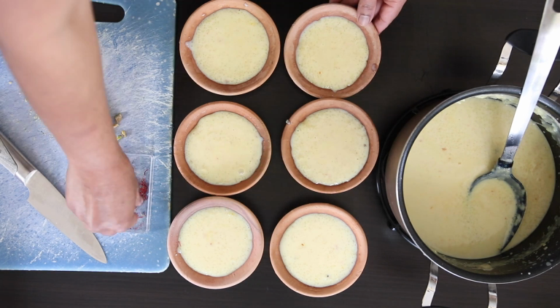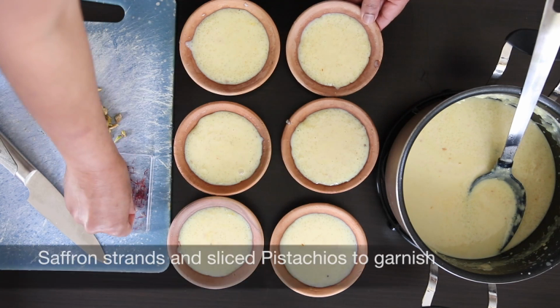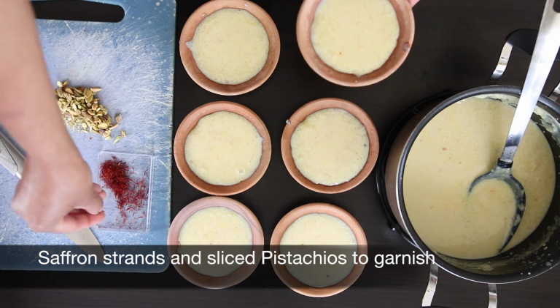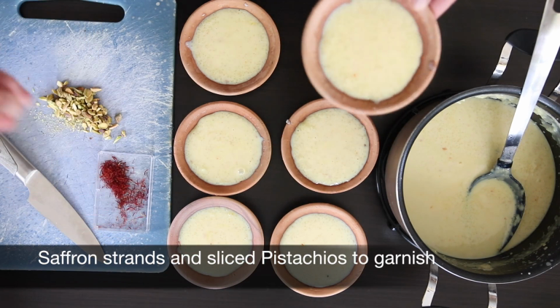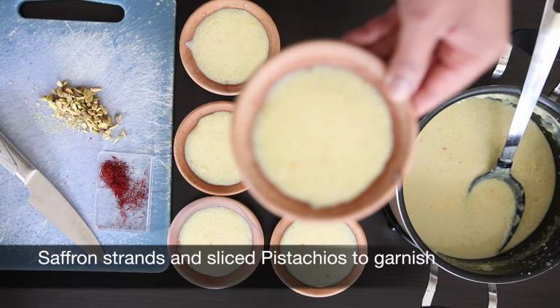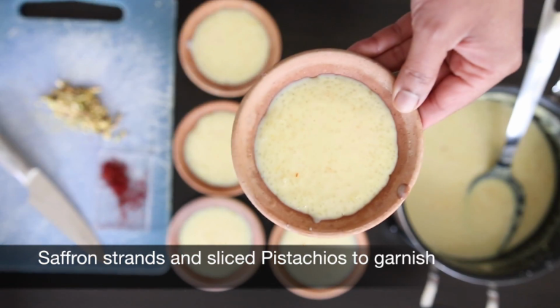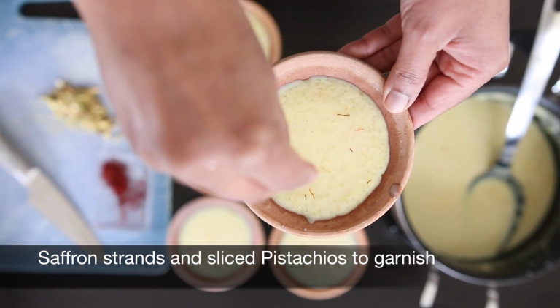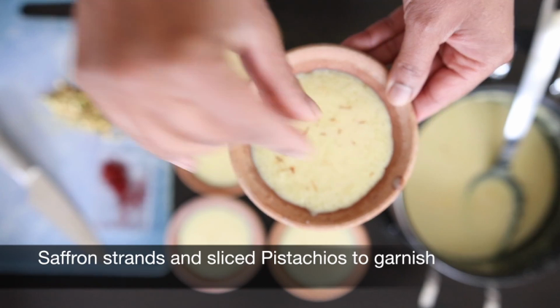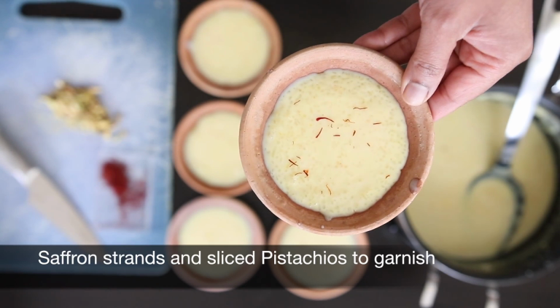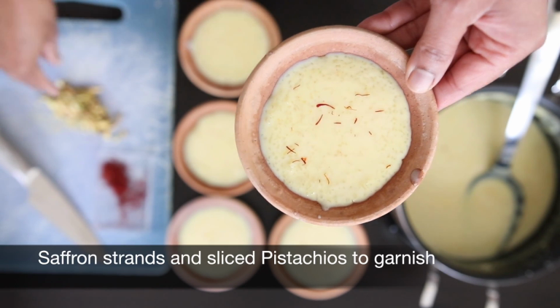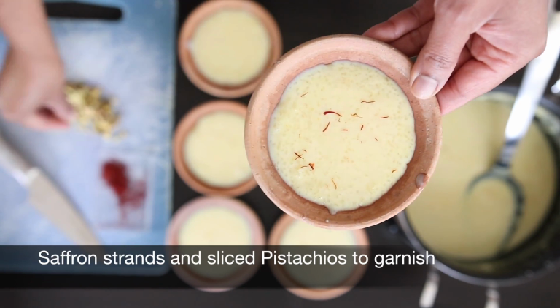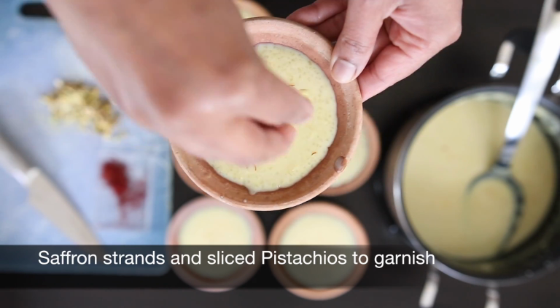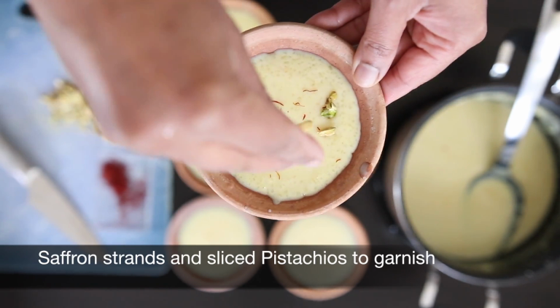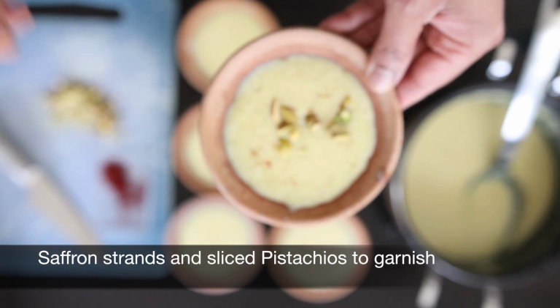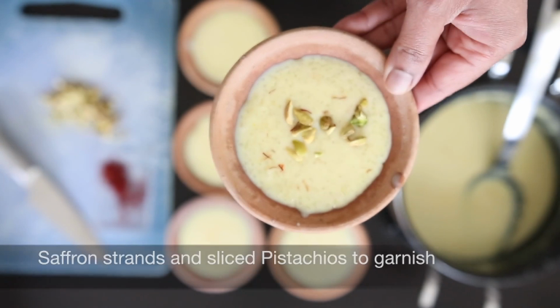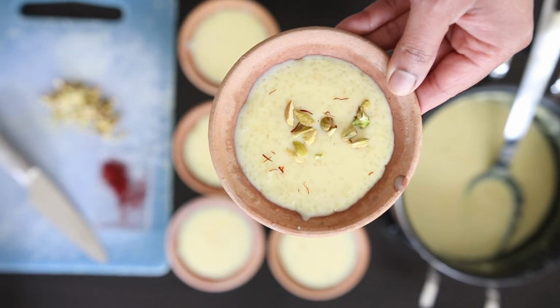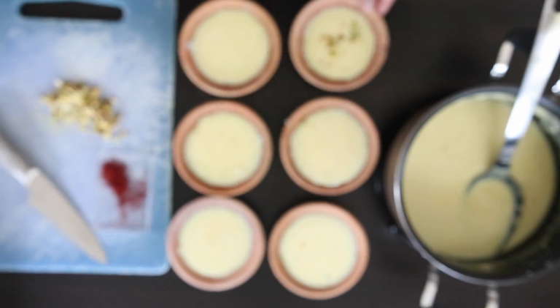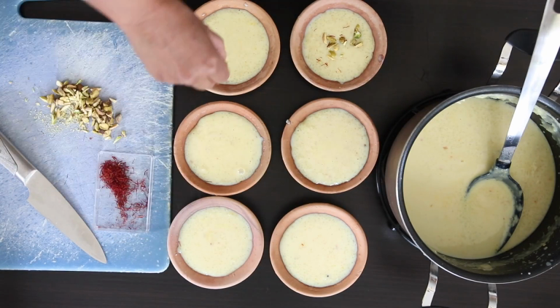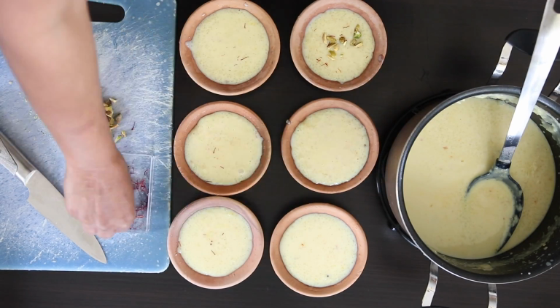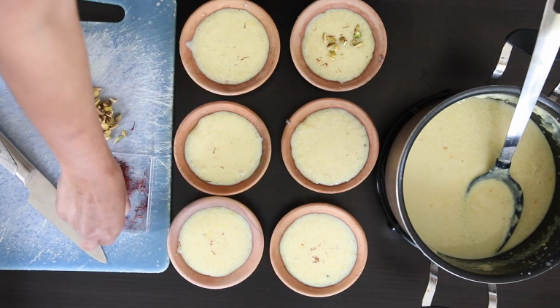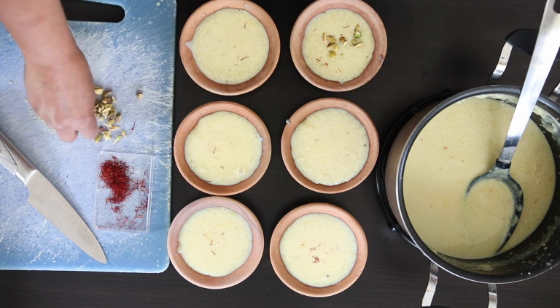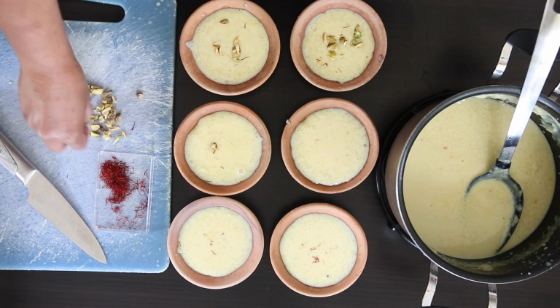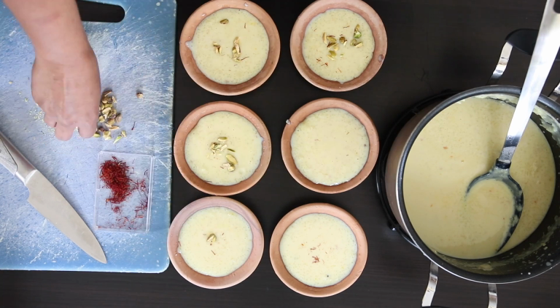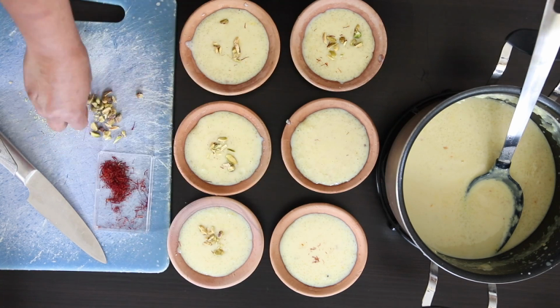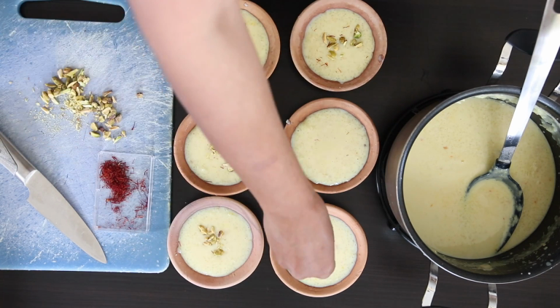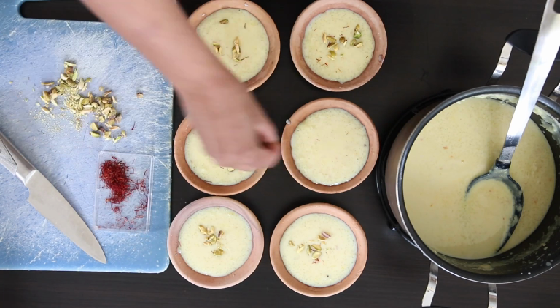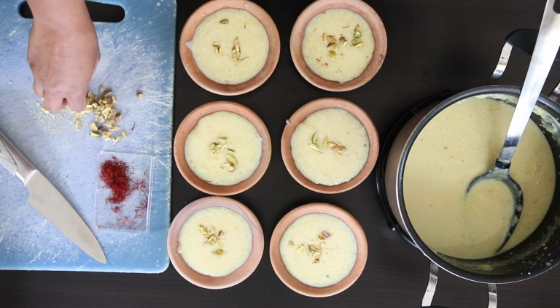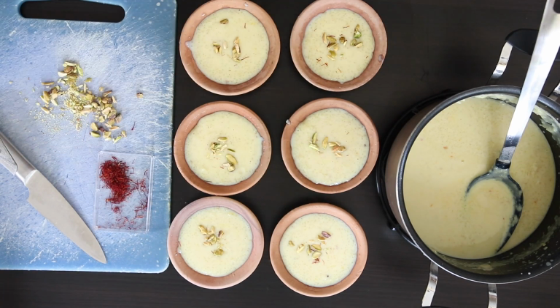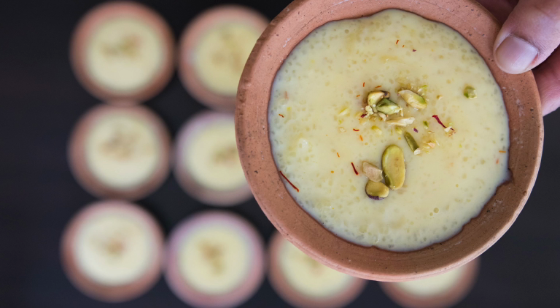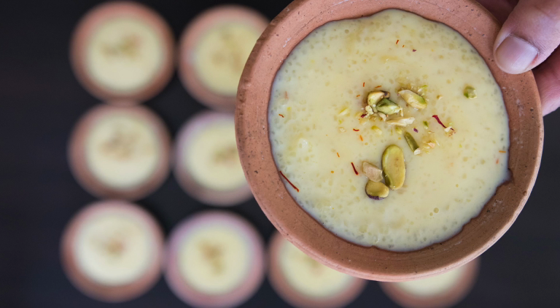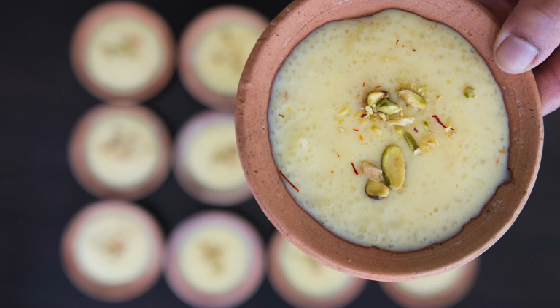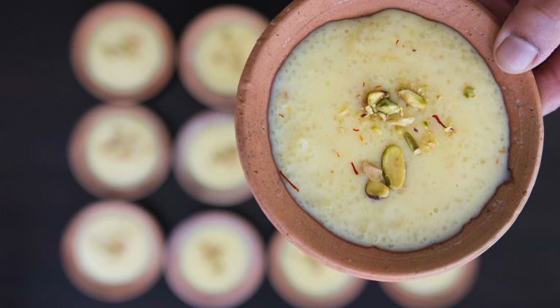I'm going to garnish this with one or two strands of saffron and some sliced raw pistachios. These need to be set in the fridge and served cold, and they make a great make-ahead dessert. Enjoy!